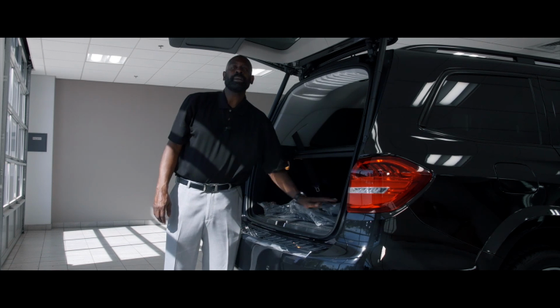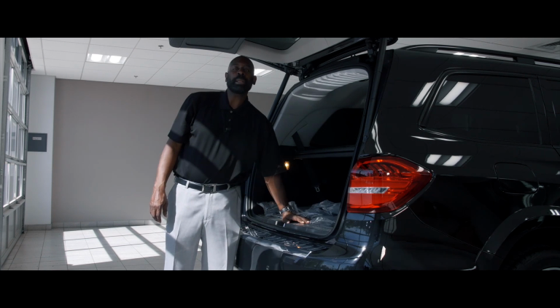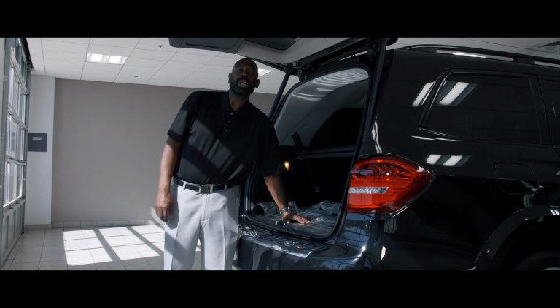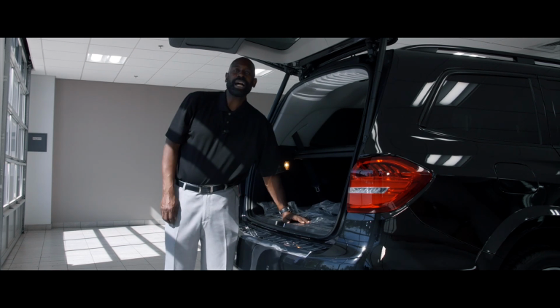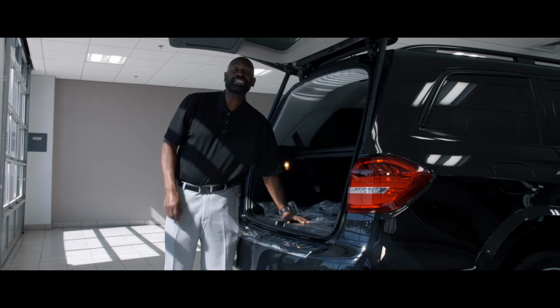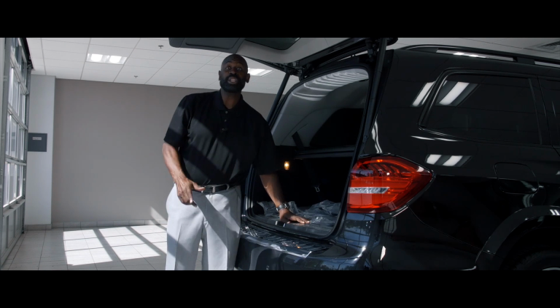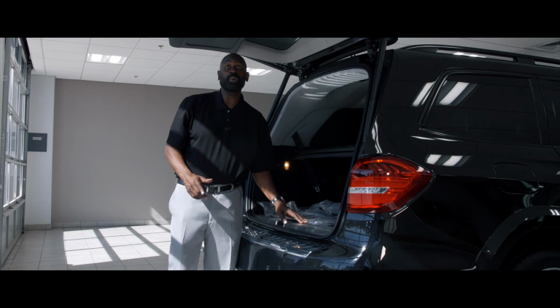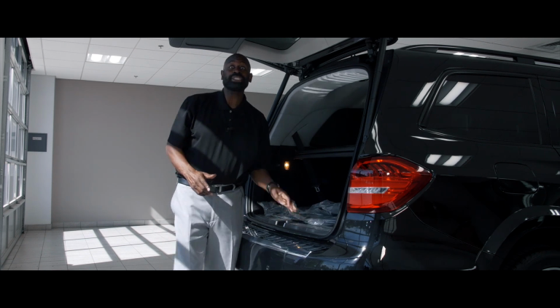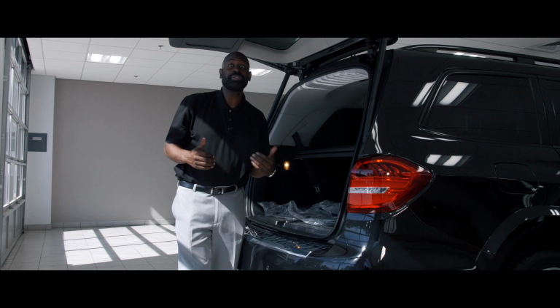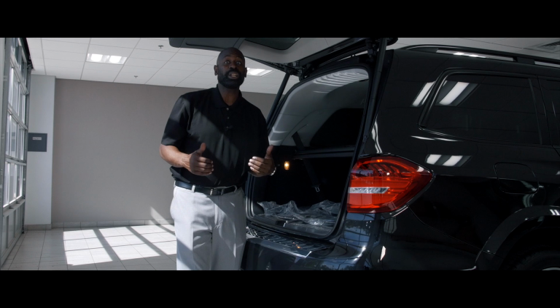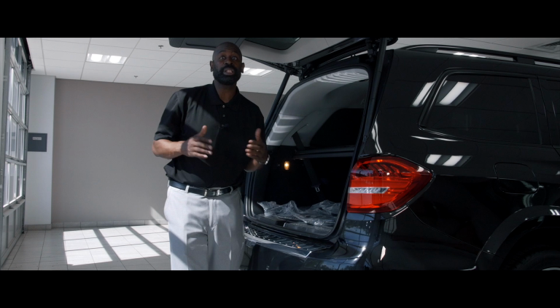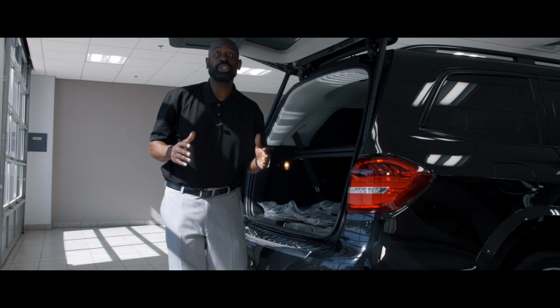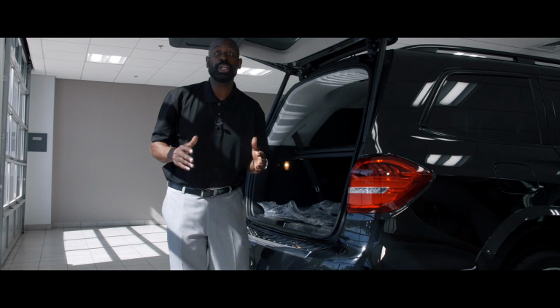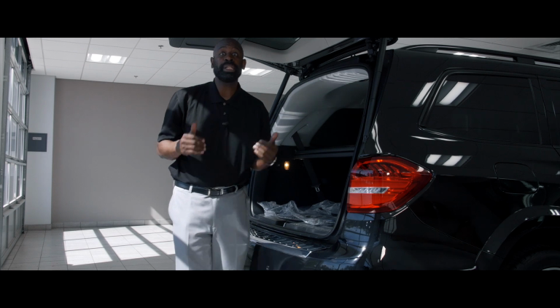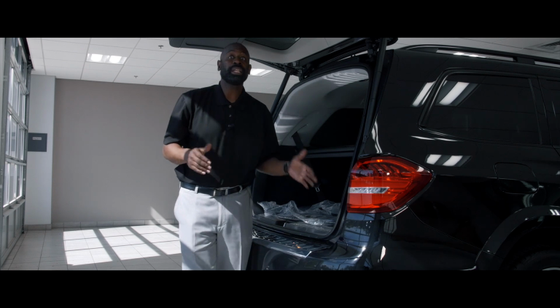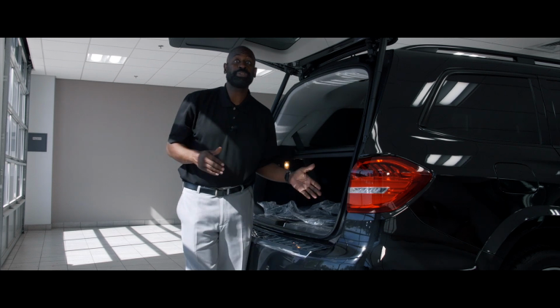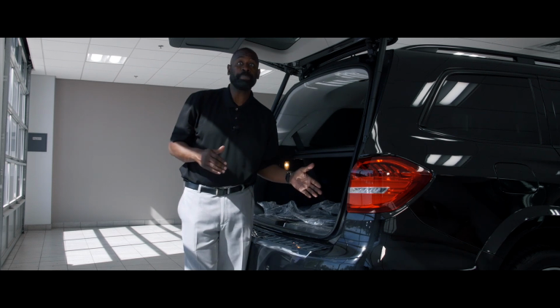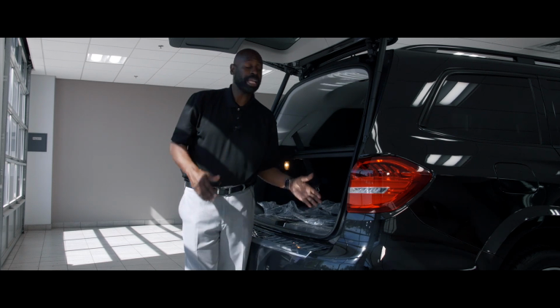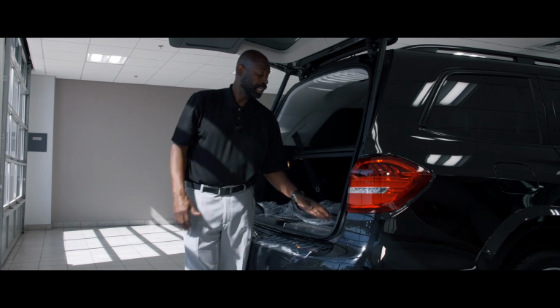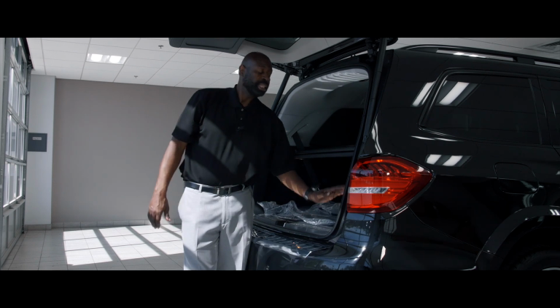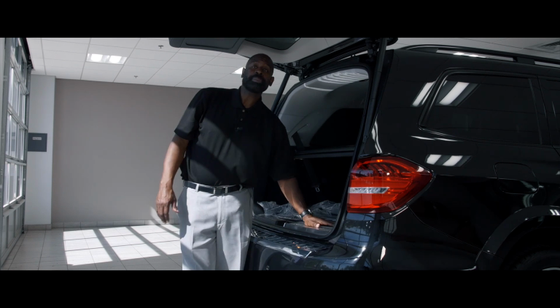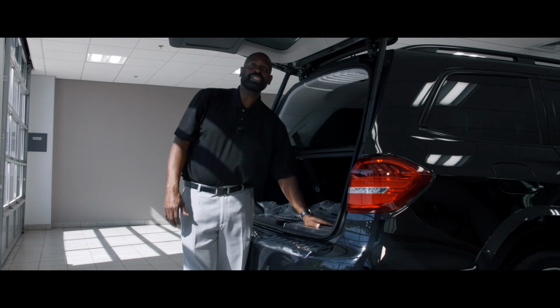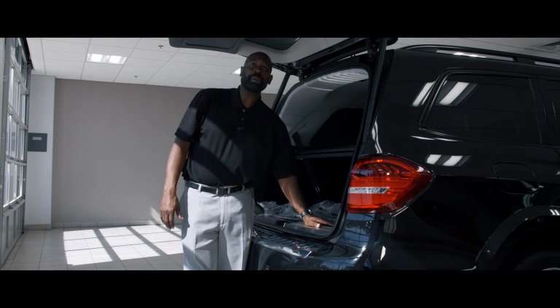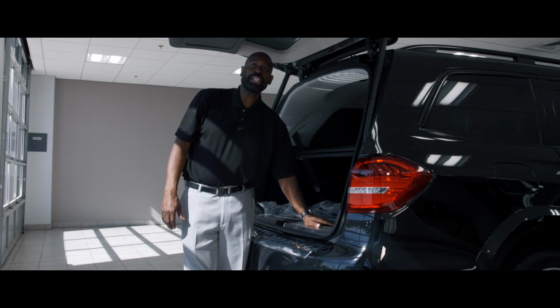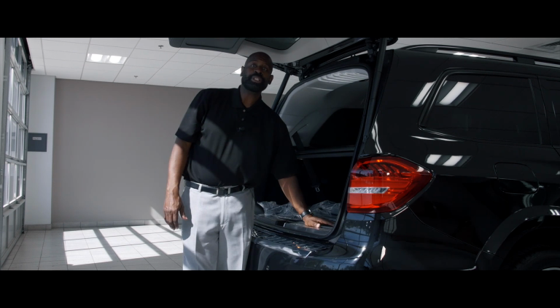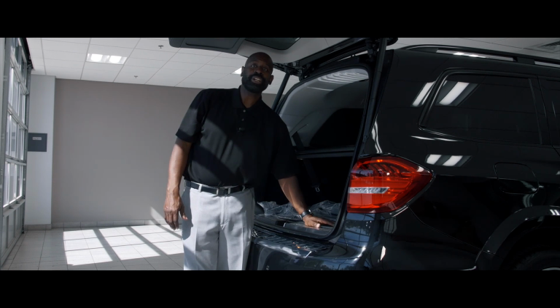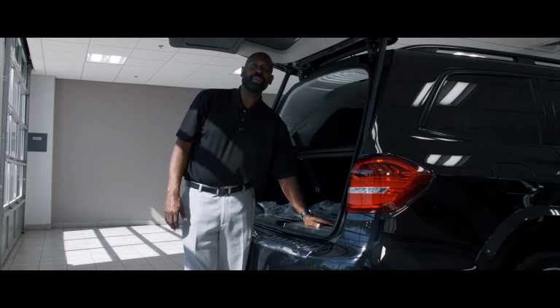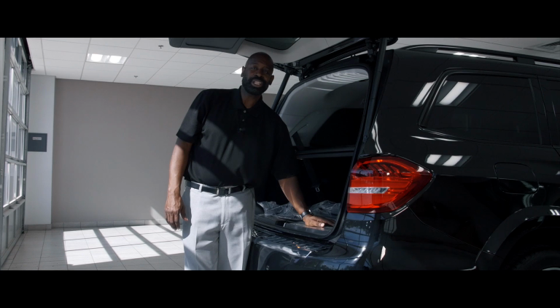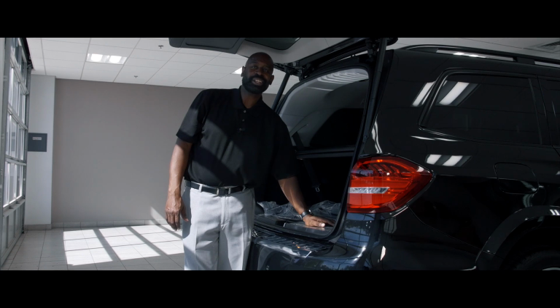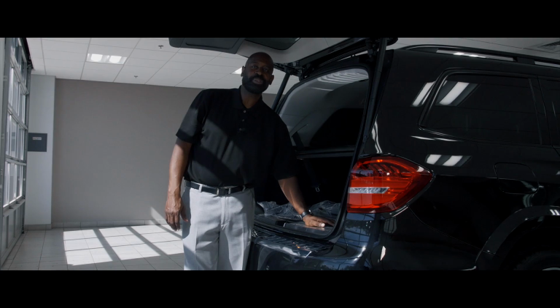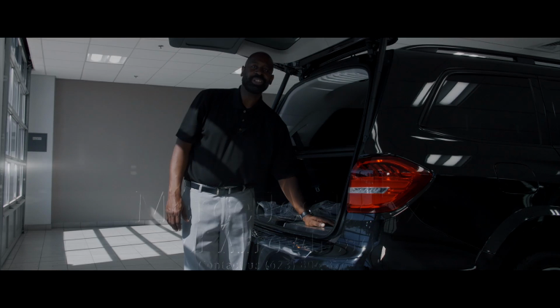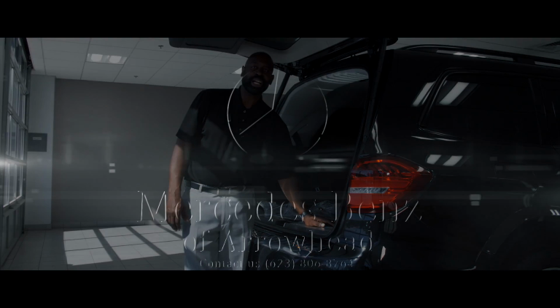My name is Rob Myers. Thank you for watching the videos. Love doing them, love your feedback. Come down and see me at Mercedes-Benz of Arrowhead and we'll take this car for a drive.